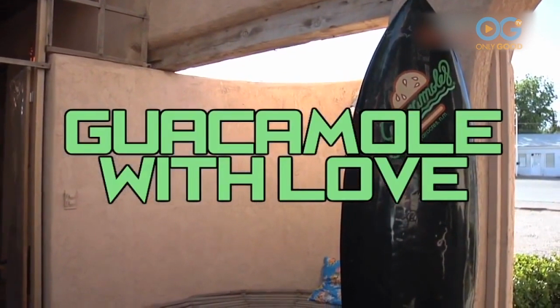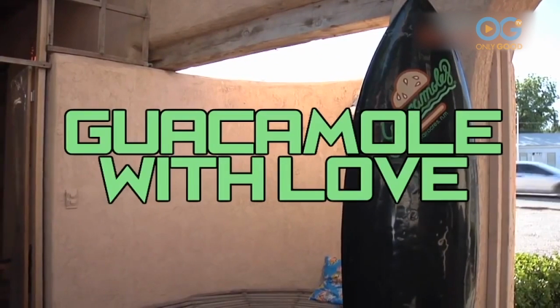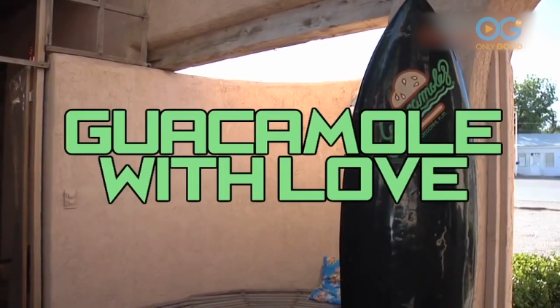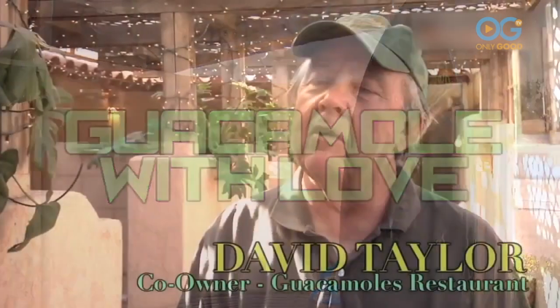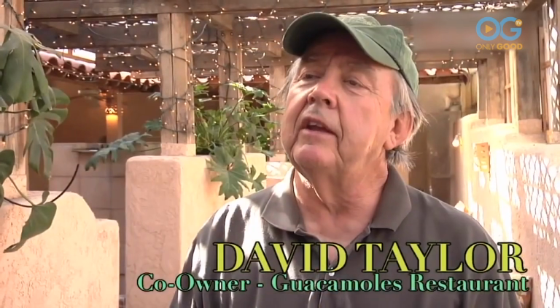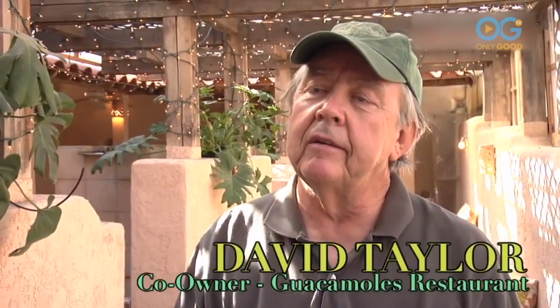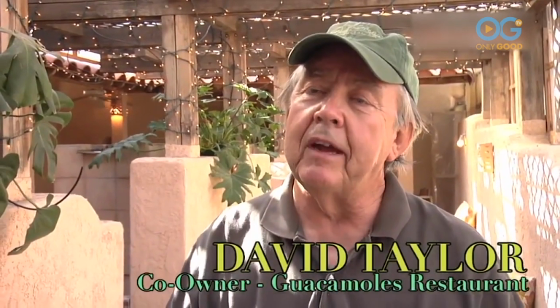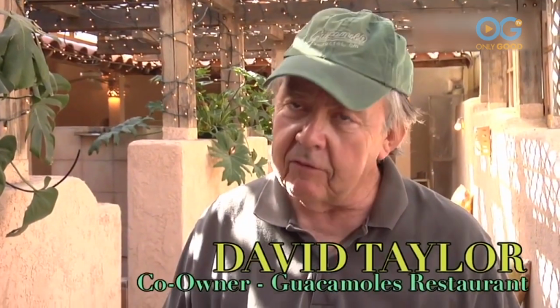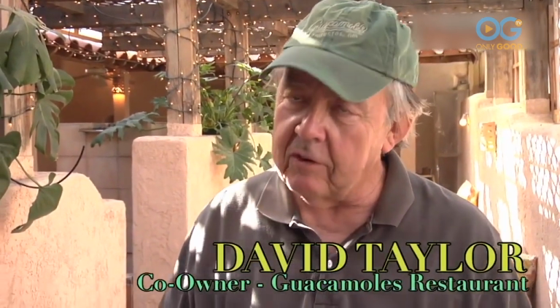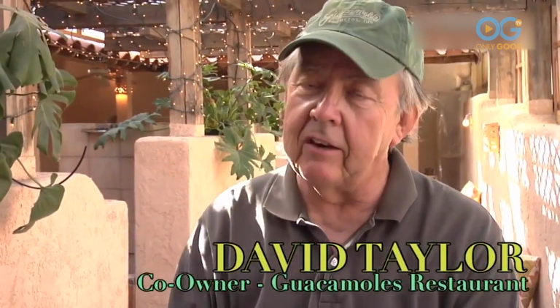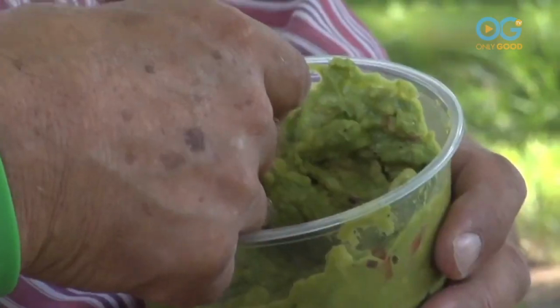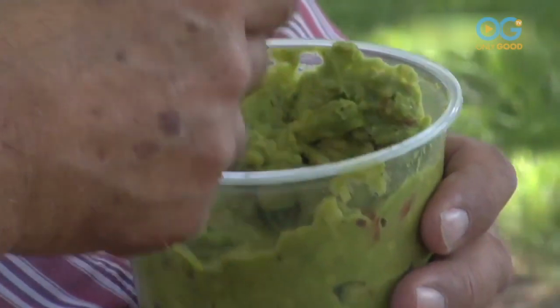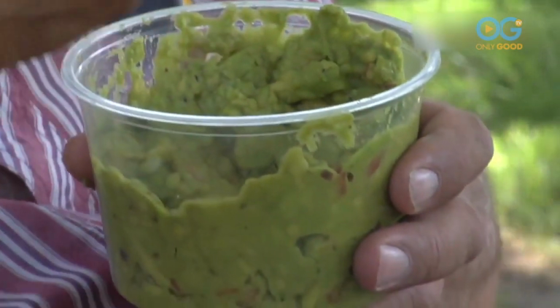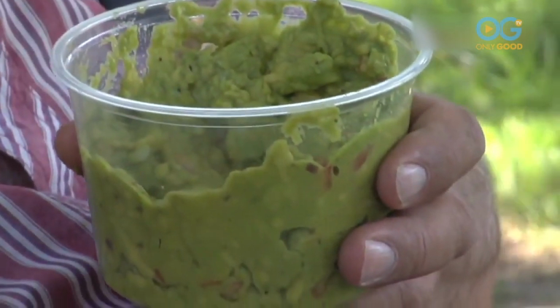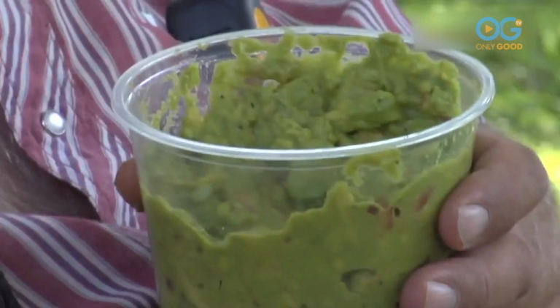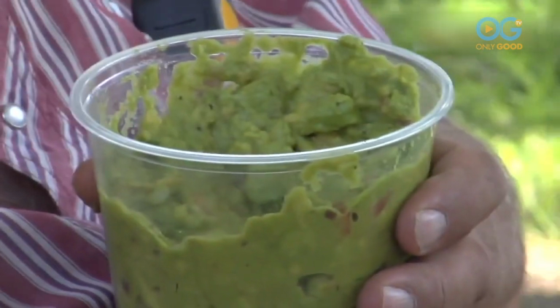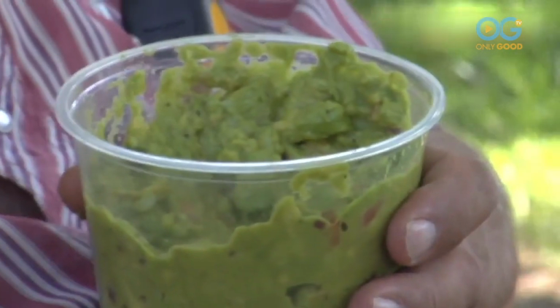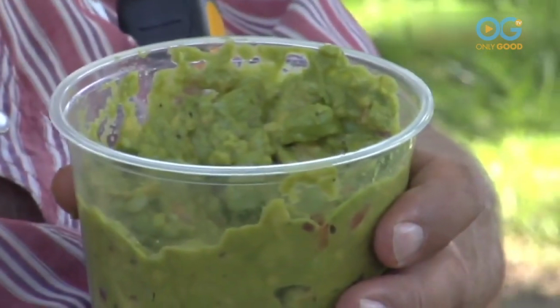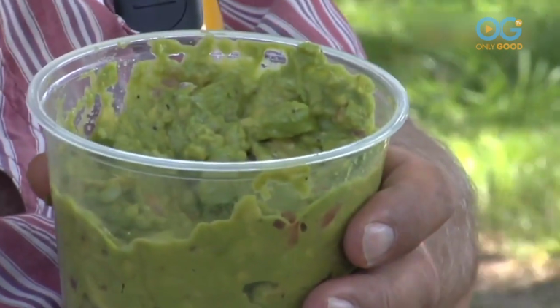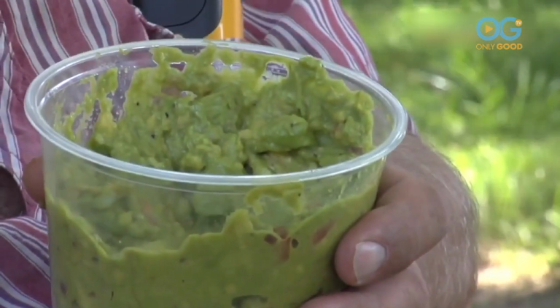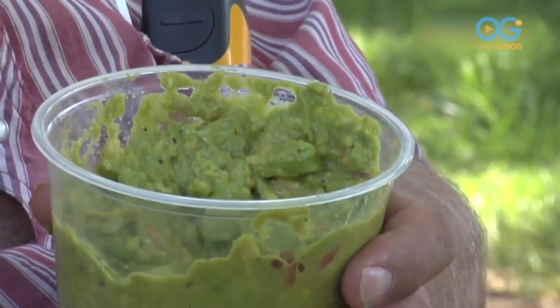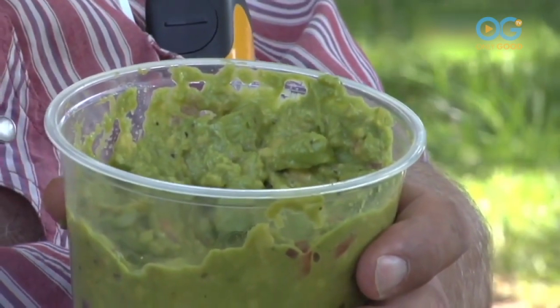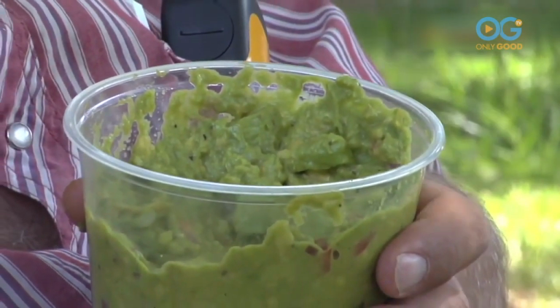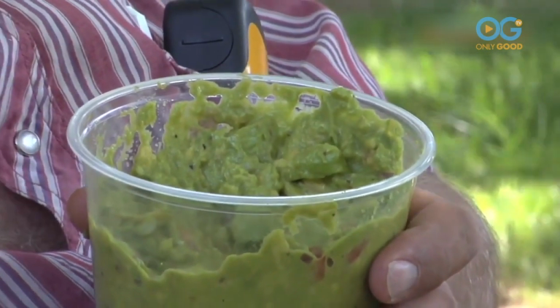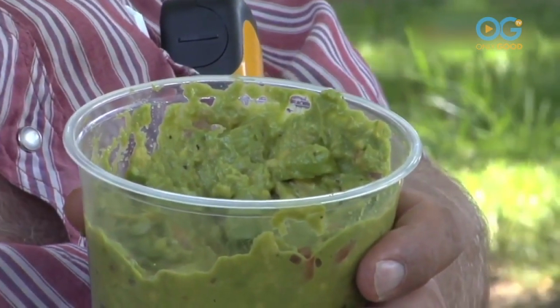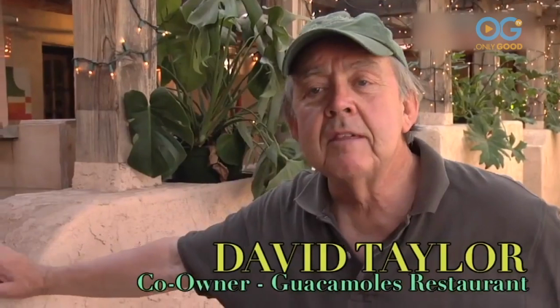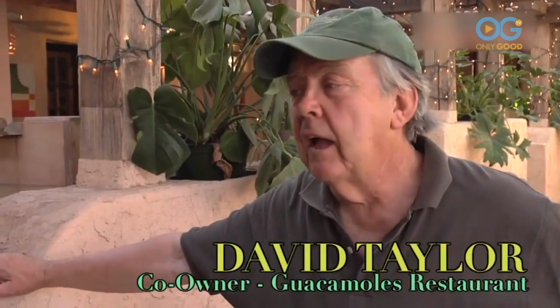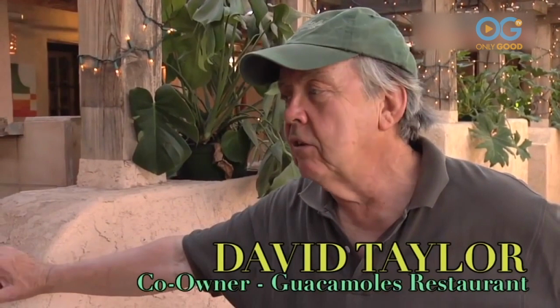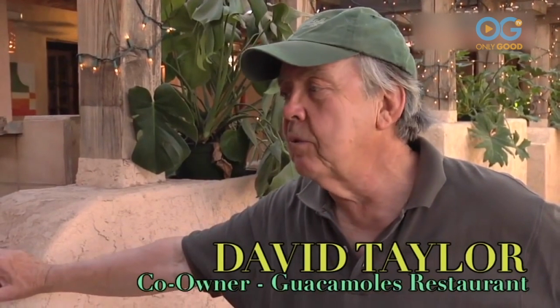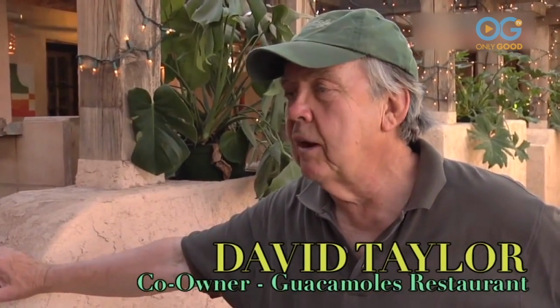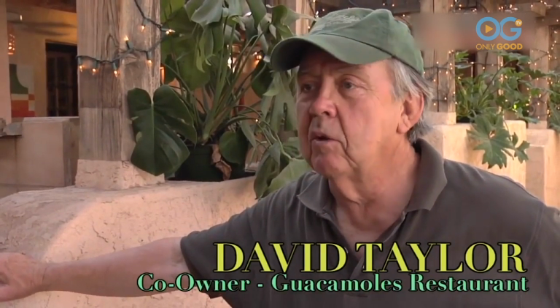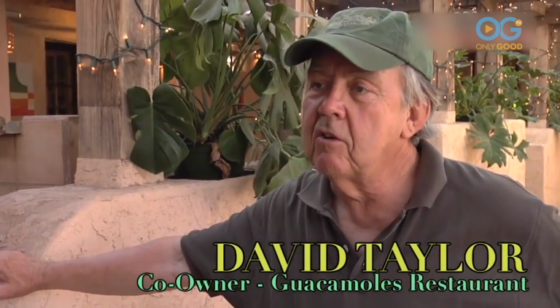Guacamole is a staple in the Mexican food diet. It's simple, straightforward, takes about five minutes if you're good at it, and you'll come up with a product you'll really enjoy.